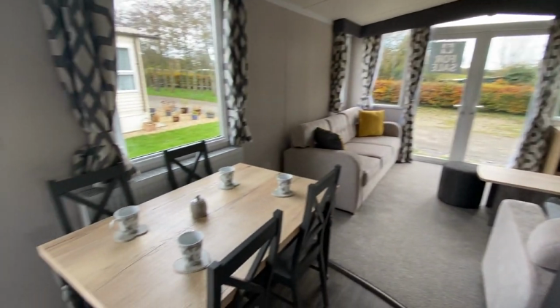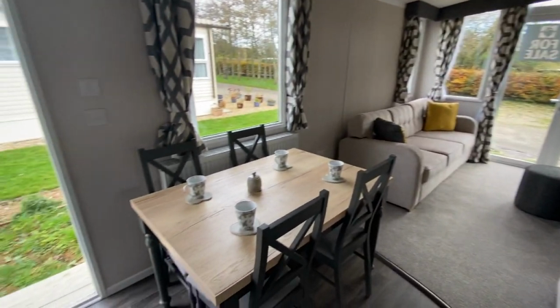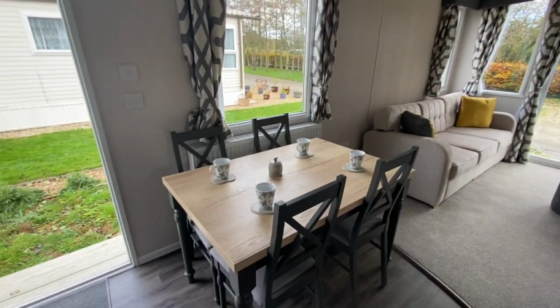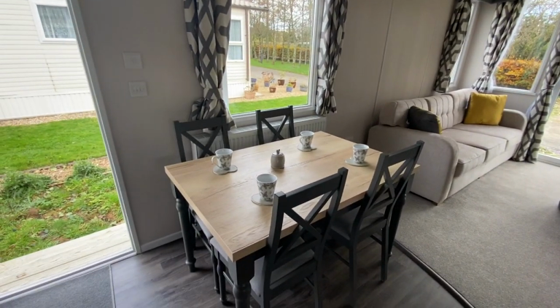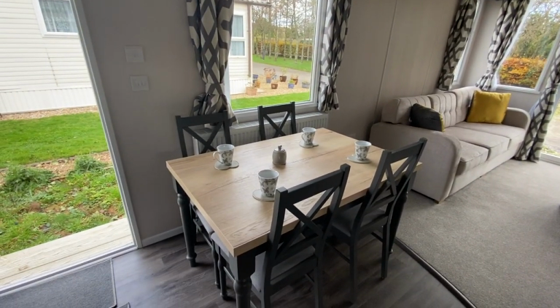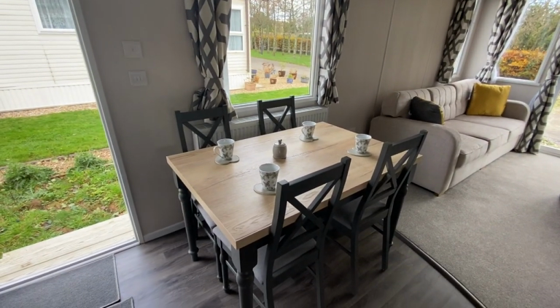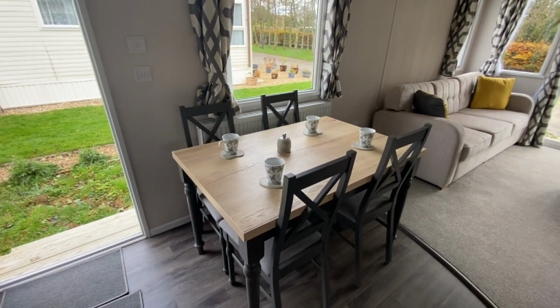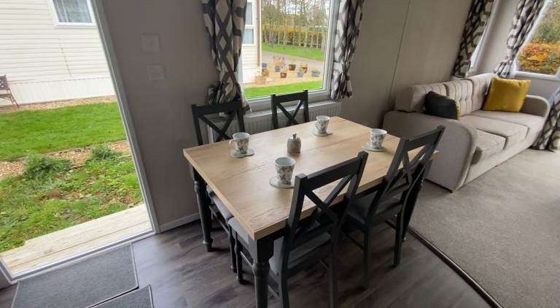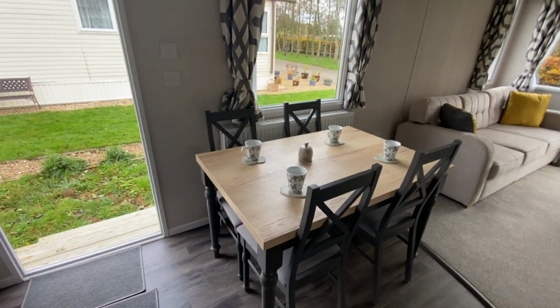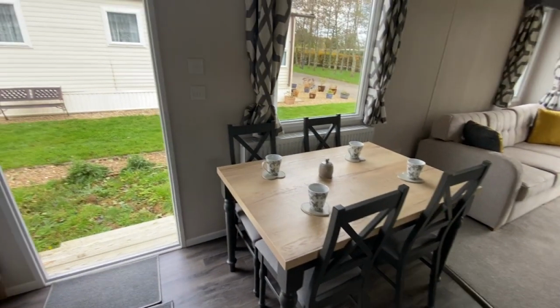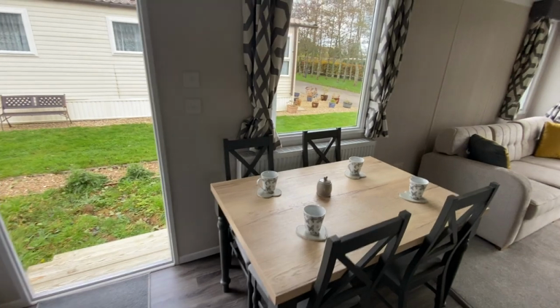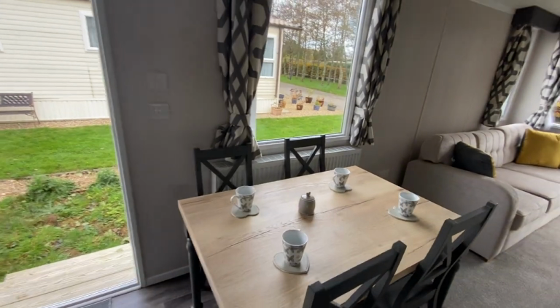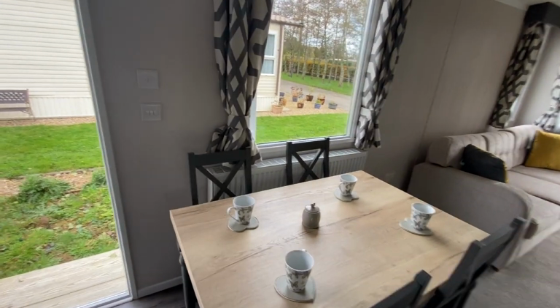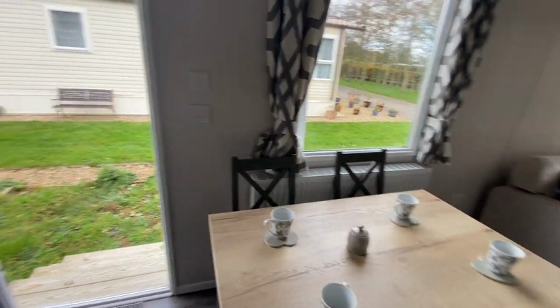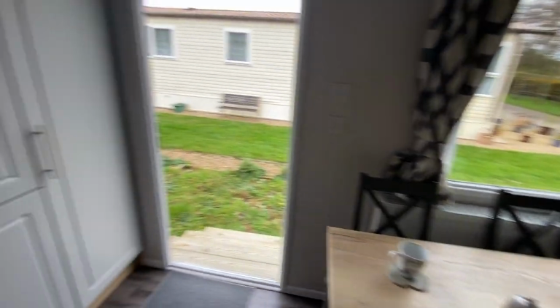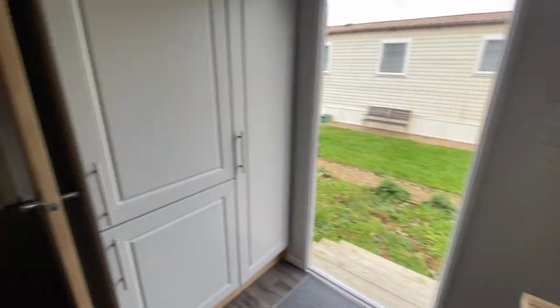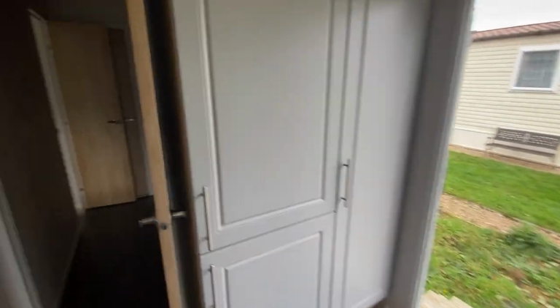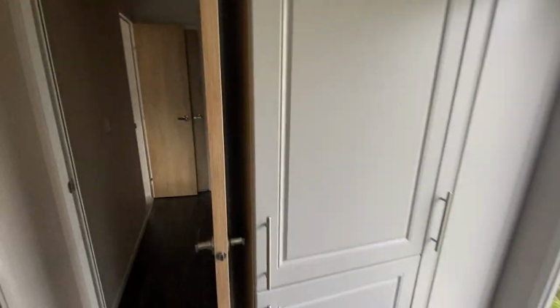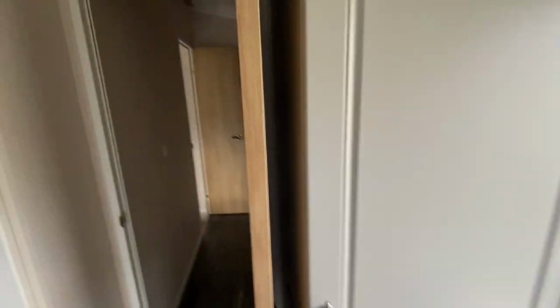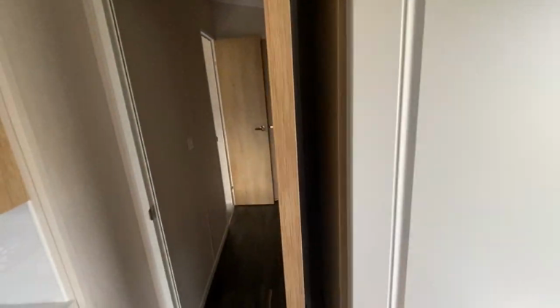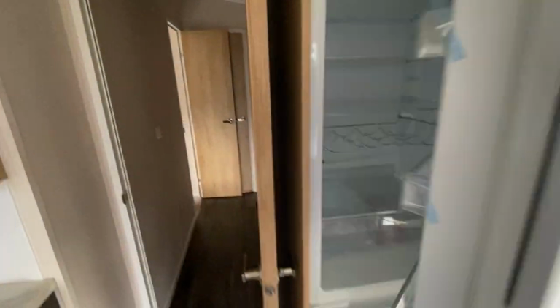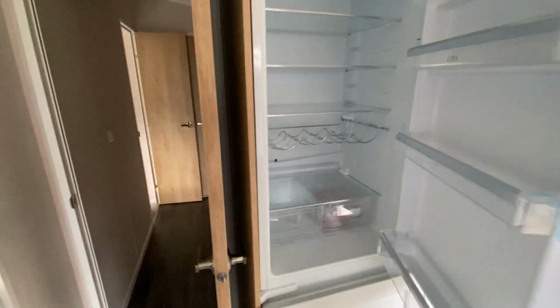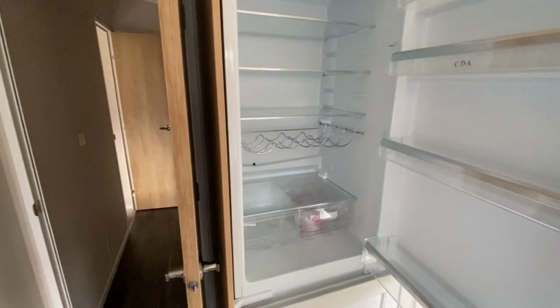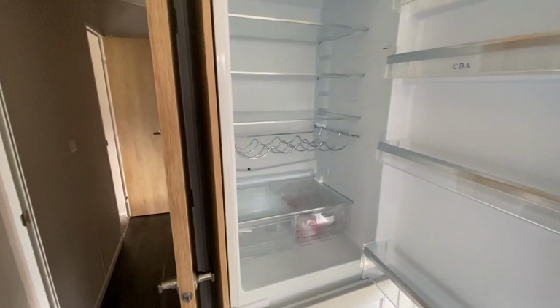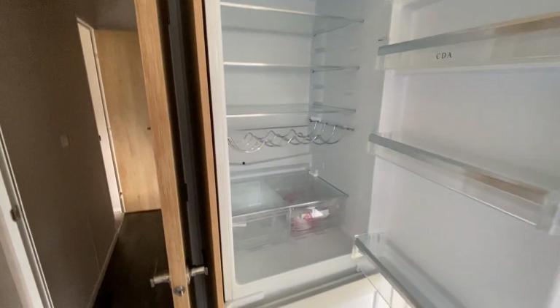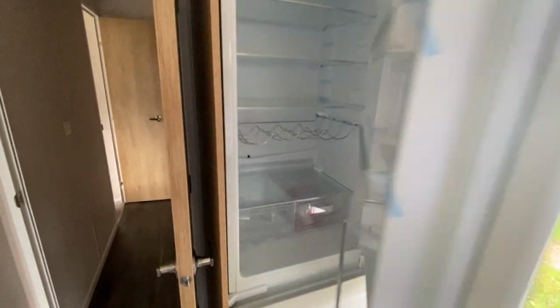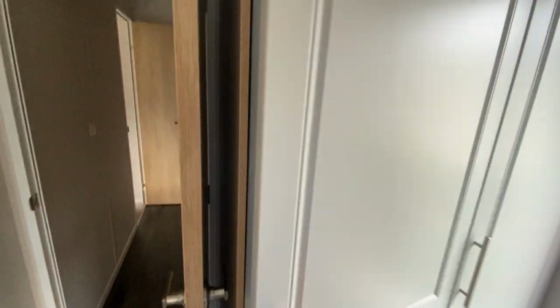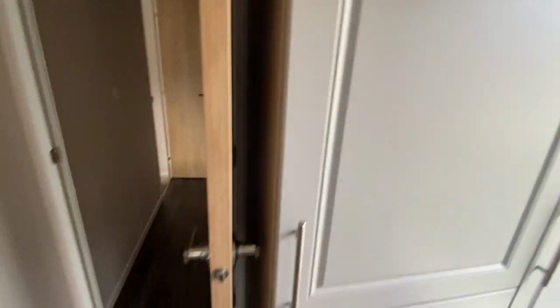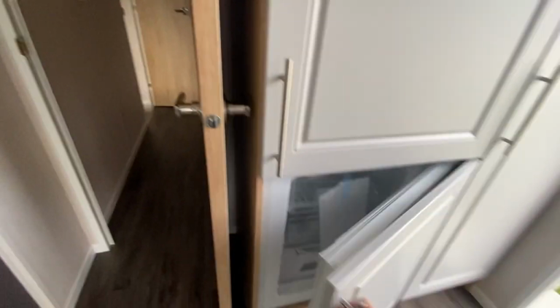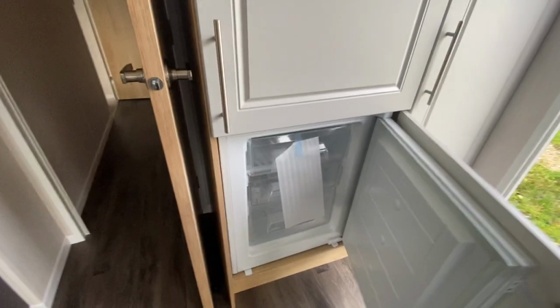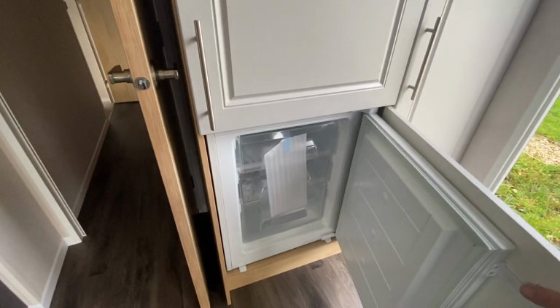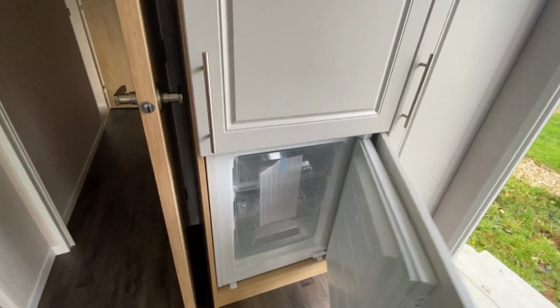We also have our freestanding dining table and chairs with a big radiator behind, and the integrated fridge and a really good sized freezer.